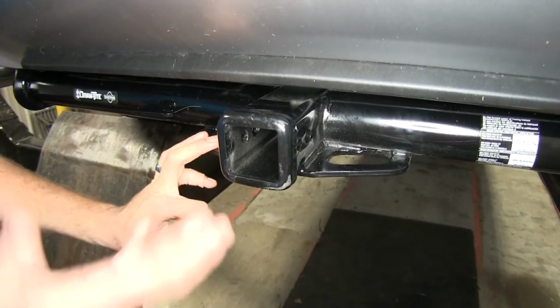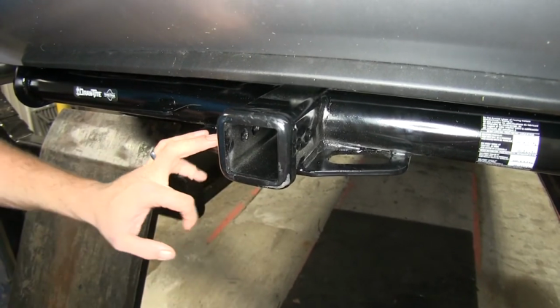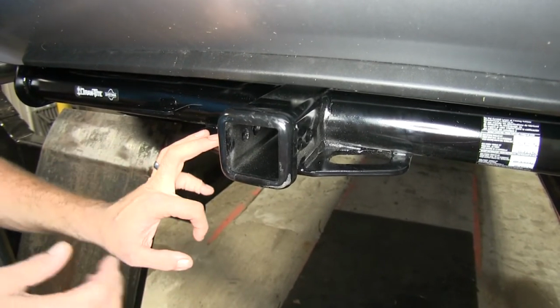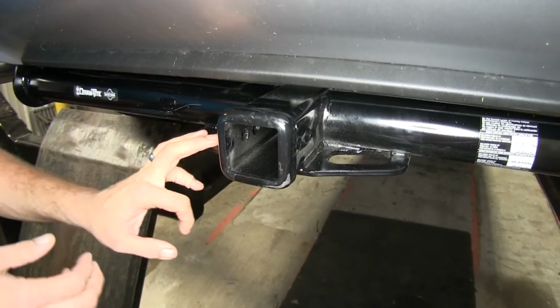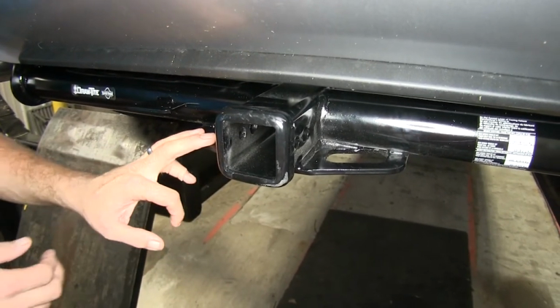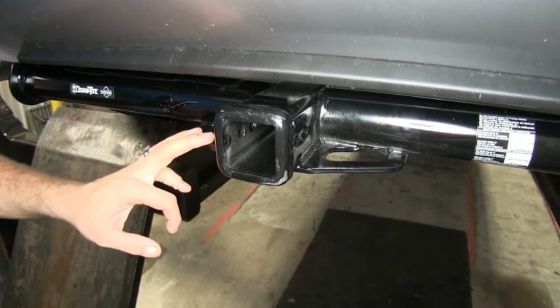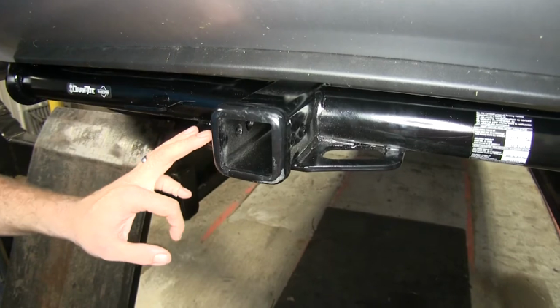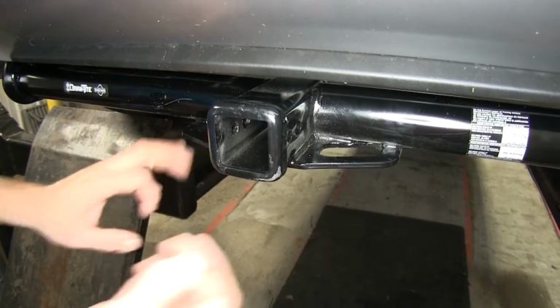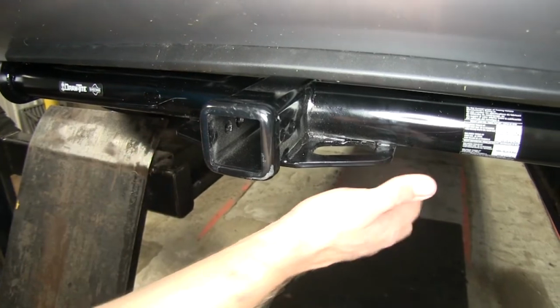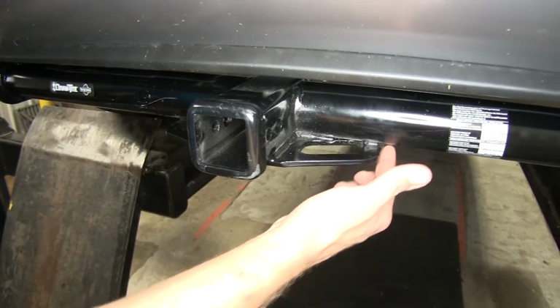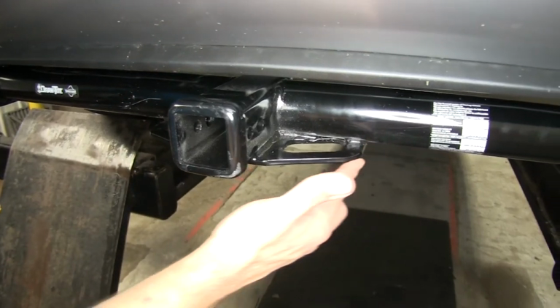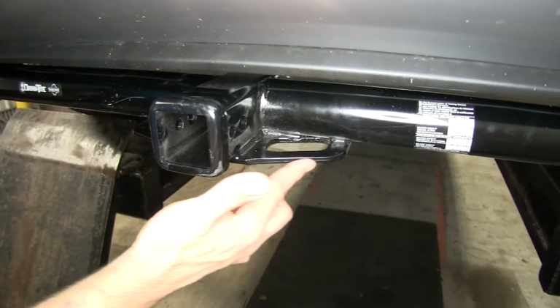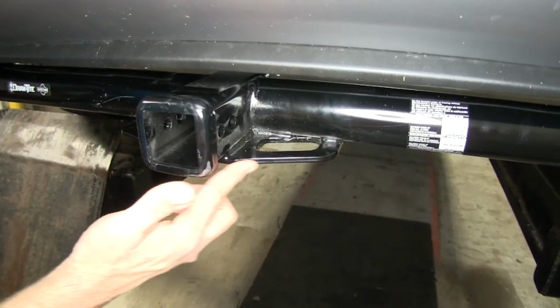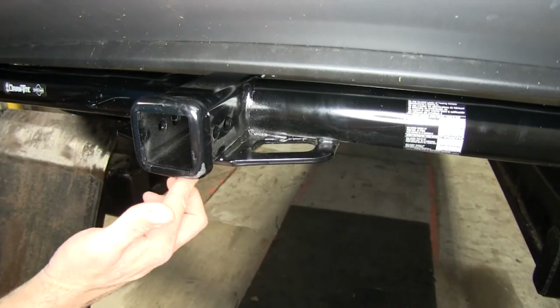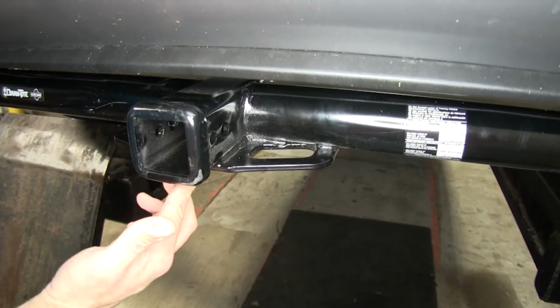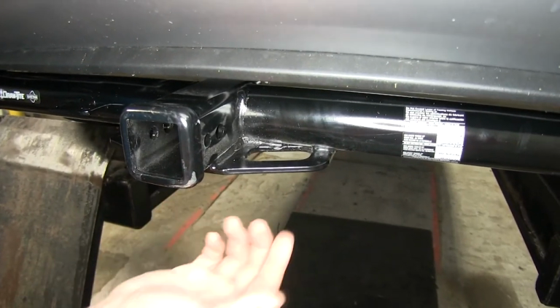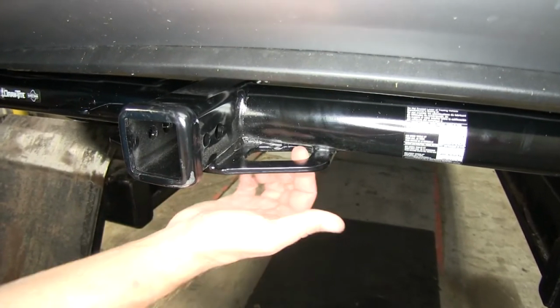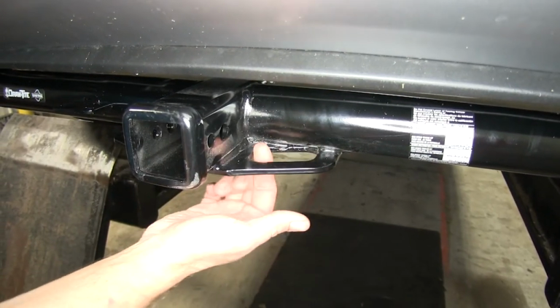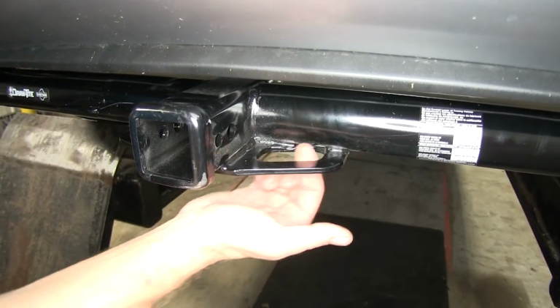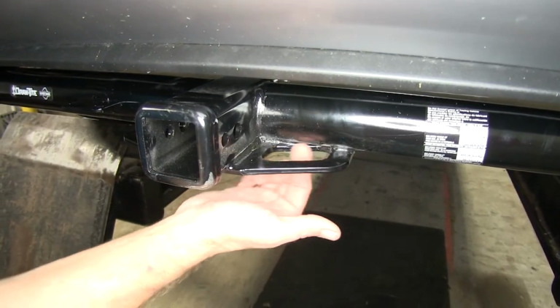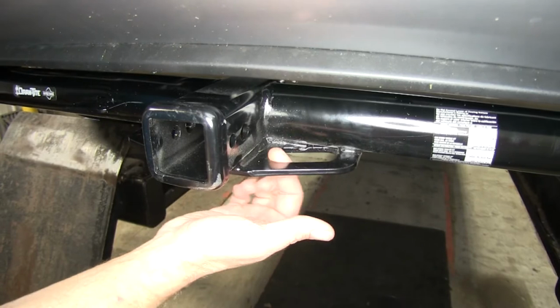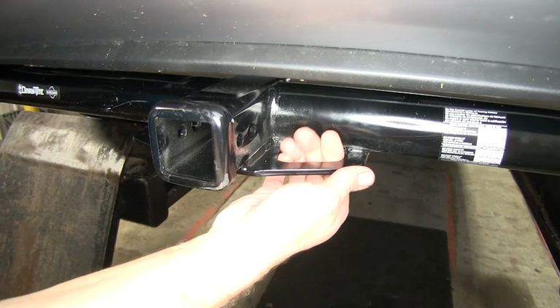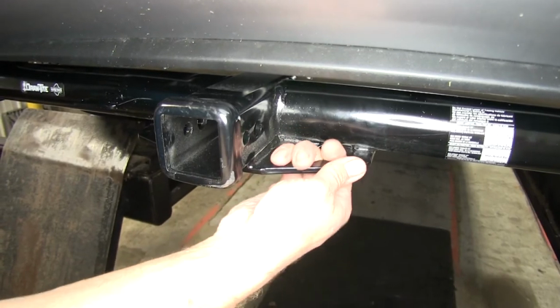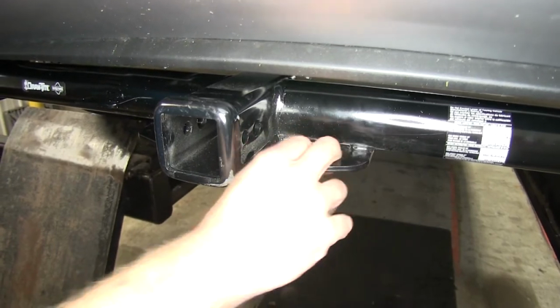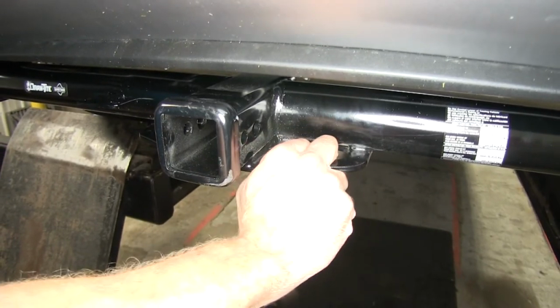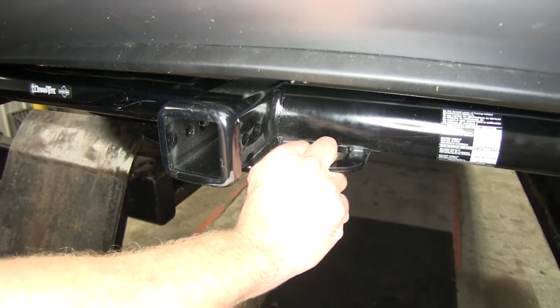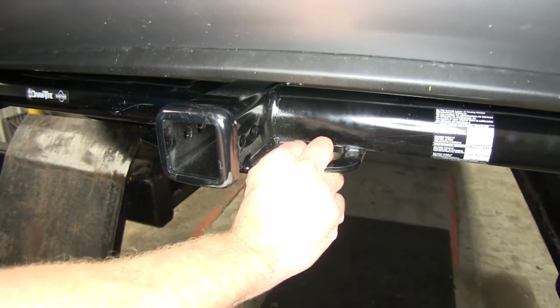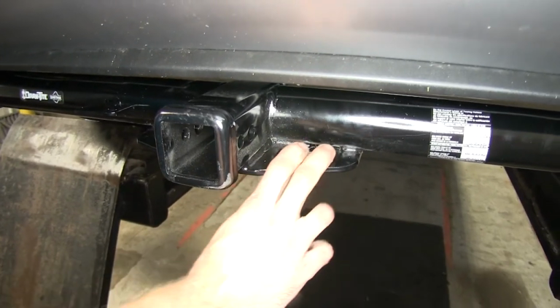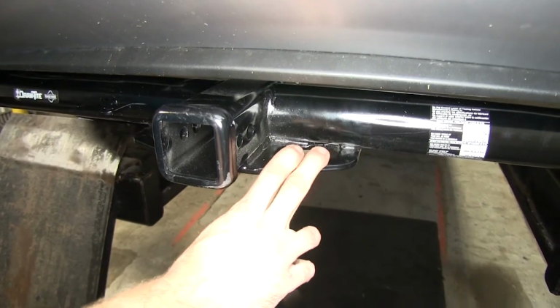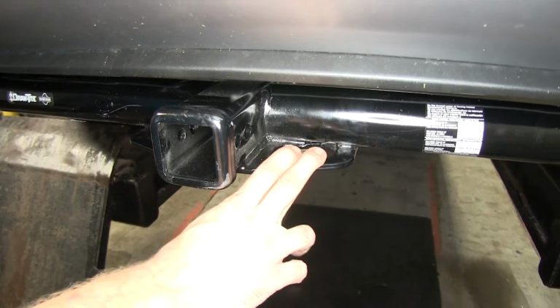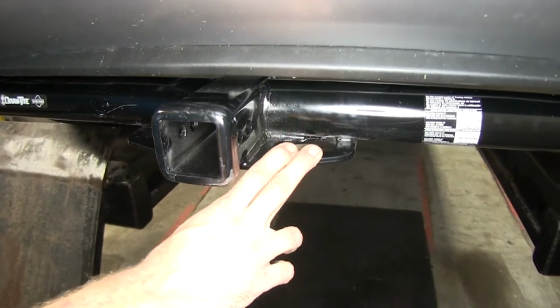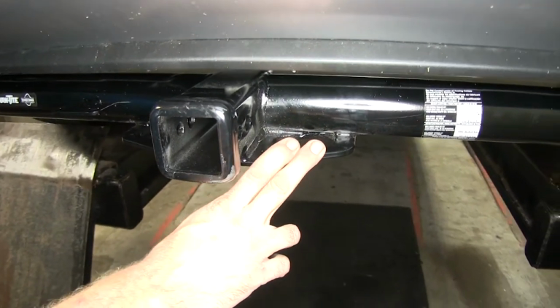Just want to be sure it's Class III. You can see our safety chain connection points here — it's of a plate style with a nice large opening. So we should be able to get any style of safety chain connected that we might want to.